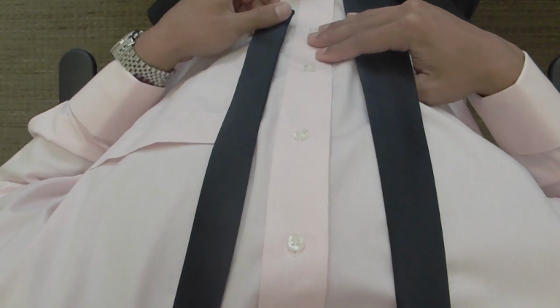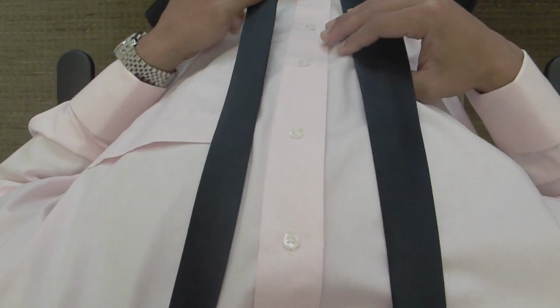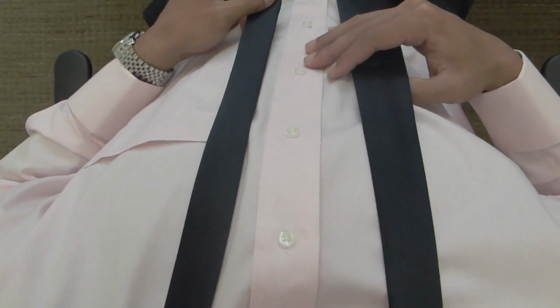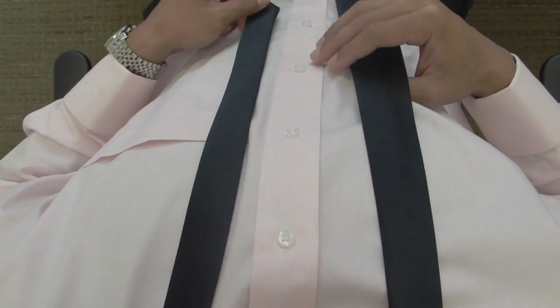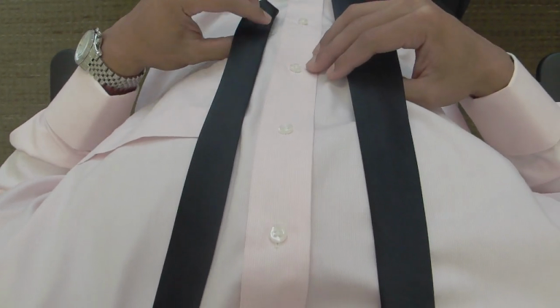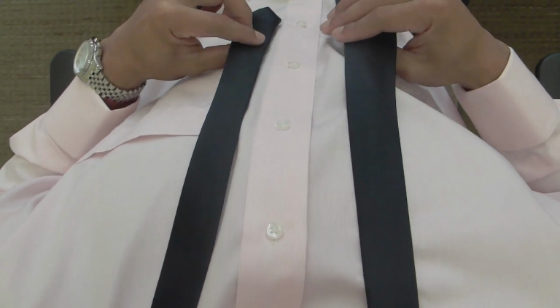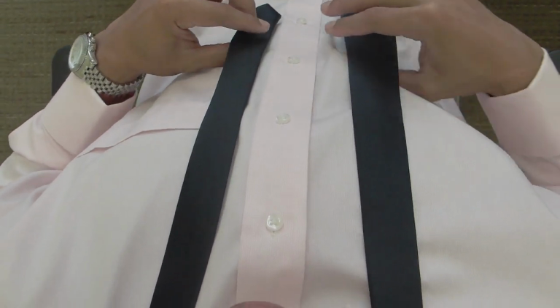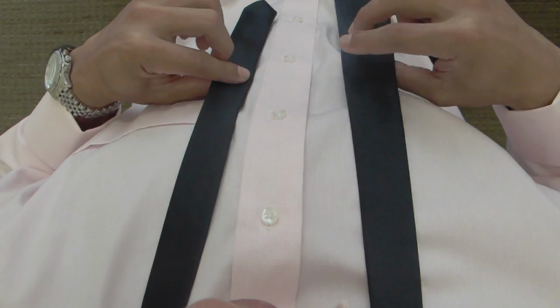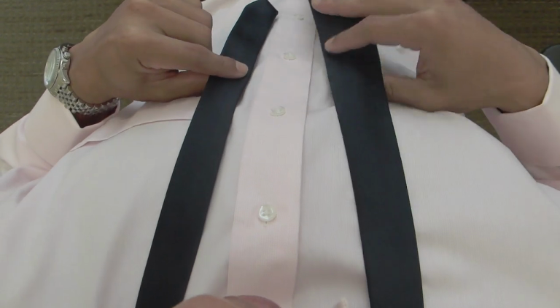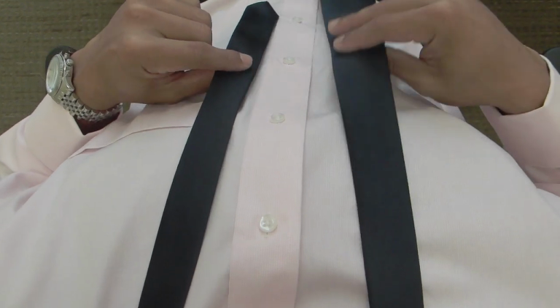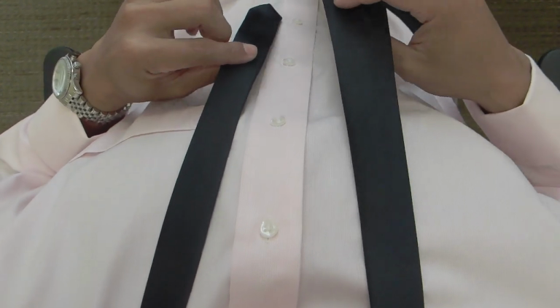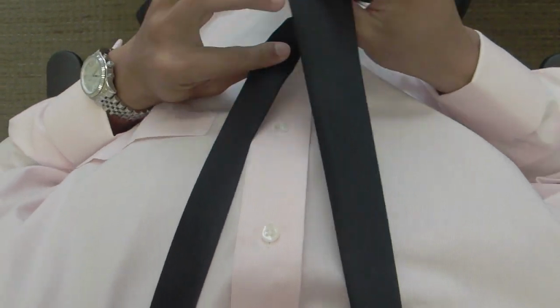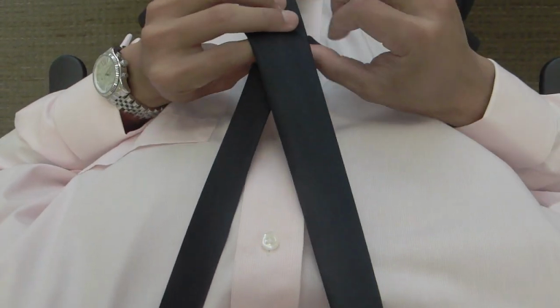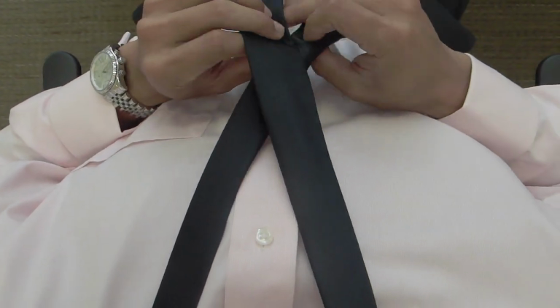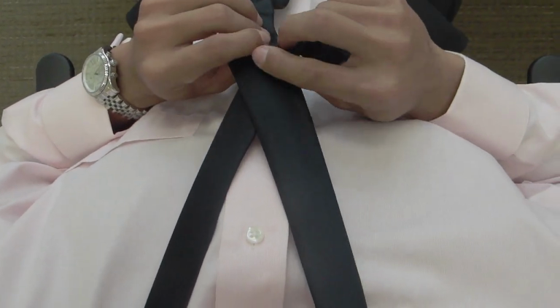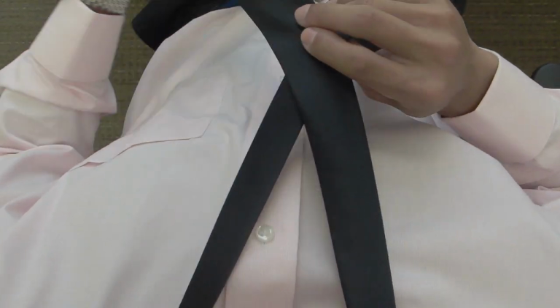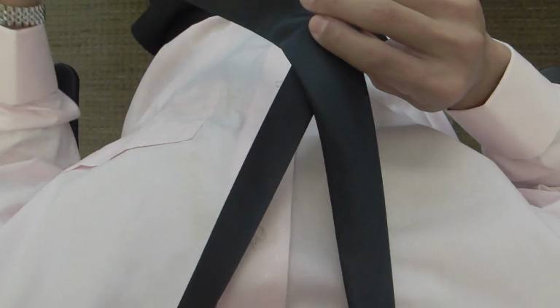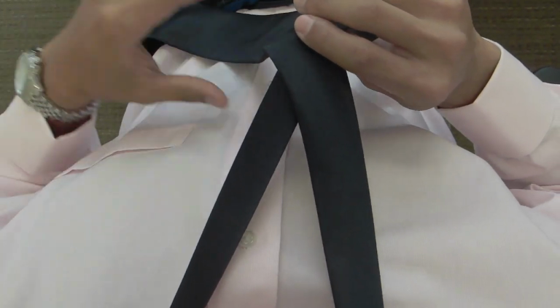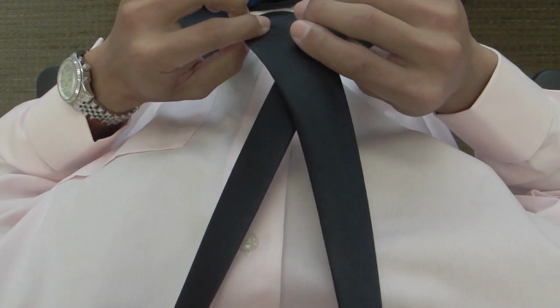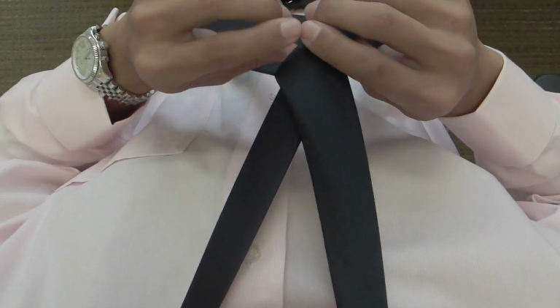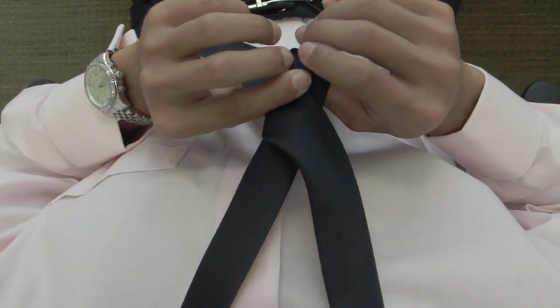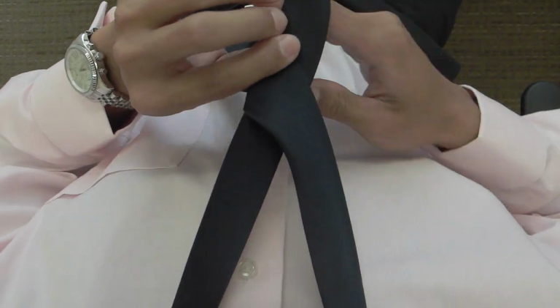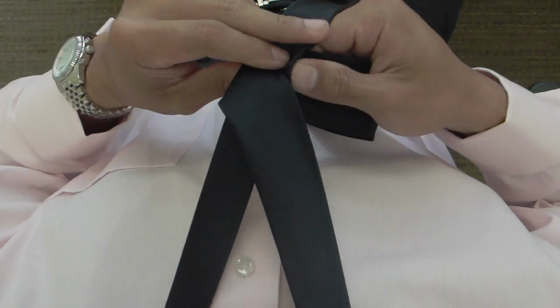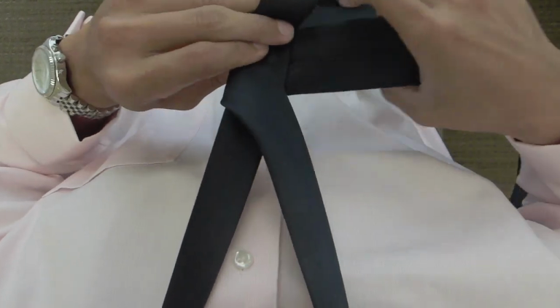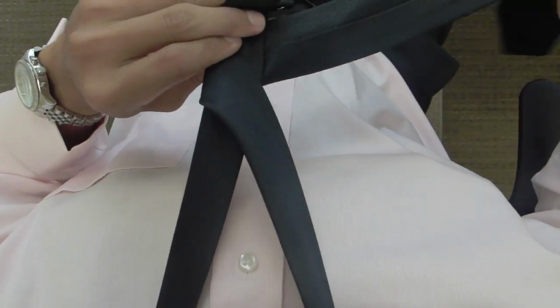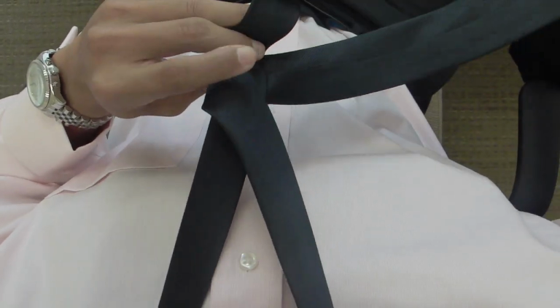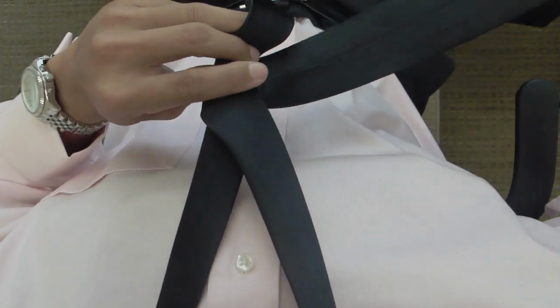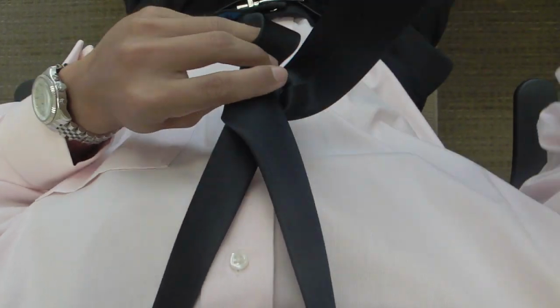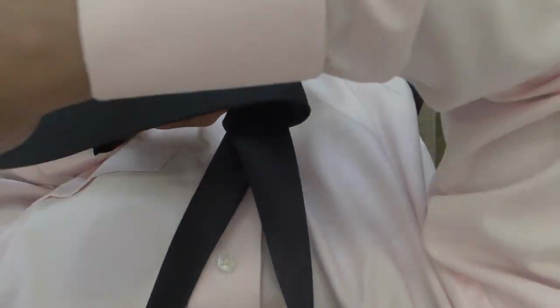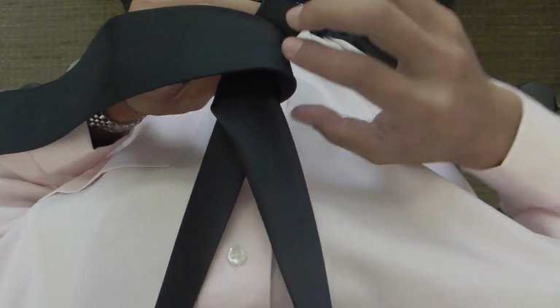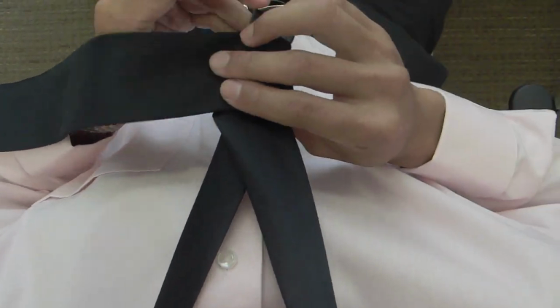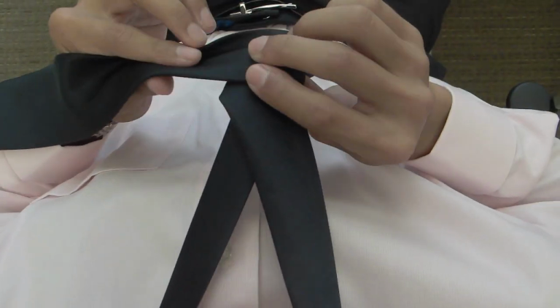I'll start with the narrow end at about the fourth or fifth button. The first thing you do is cross the wide end over the narrow end, bring the wide end around the back, and bring it to the left.